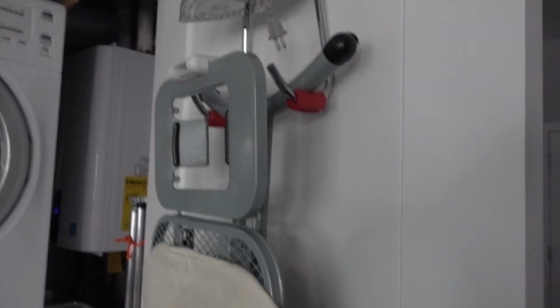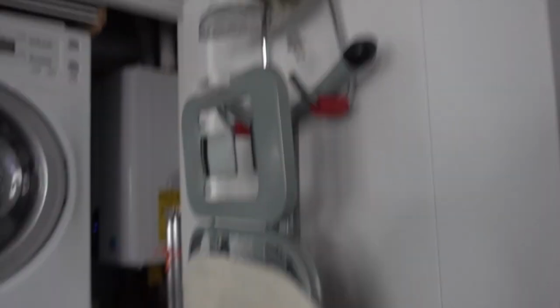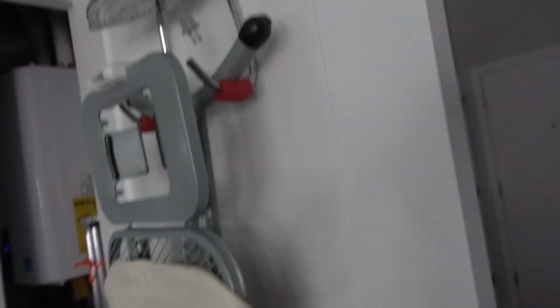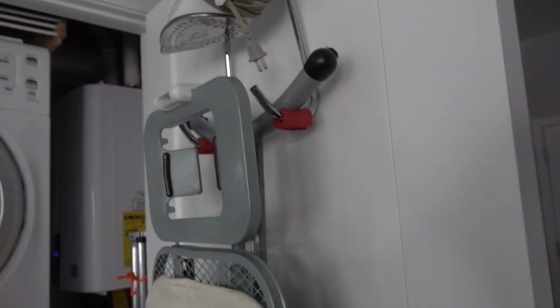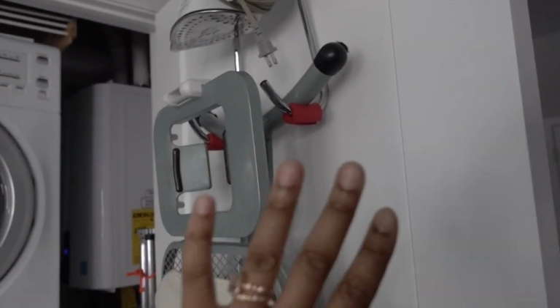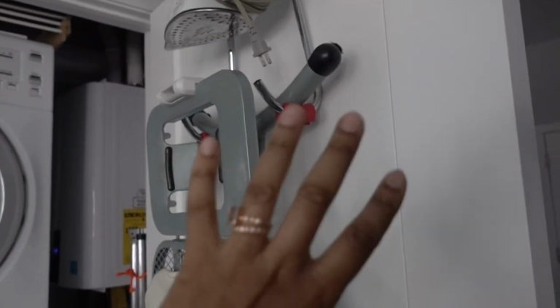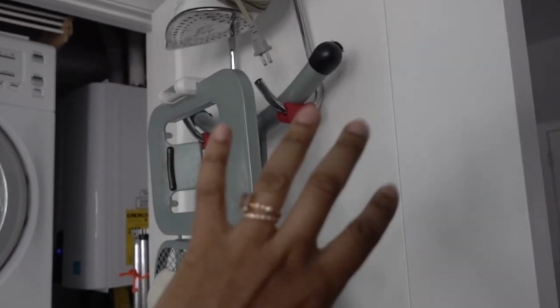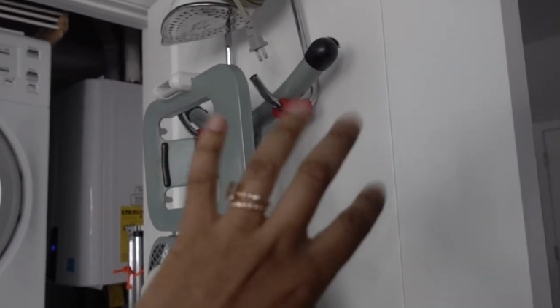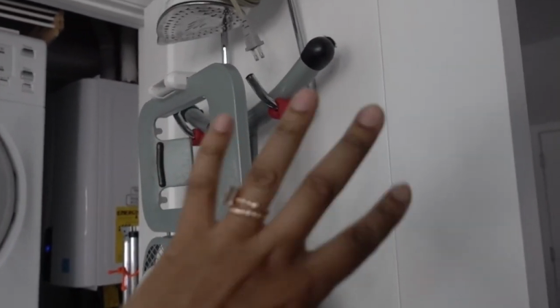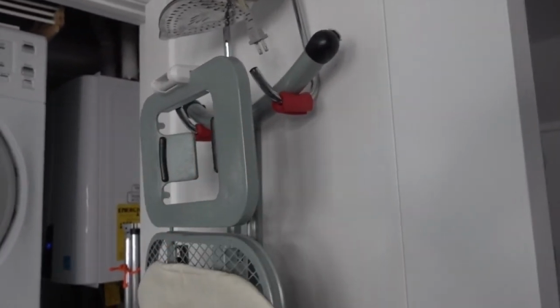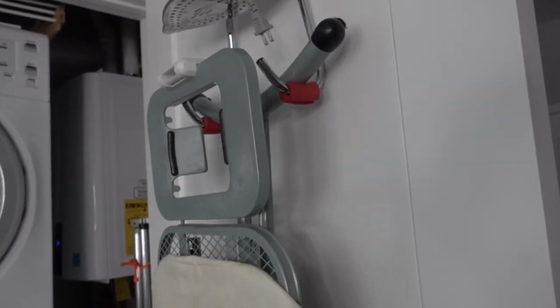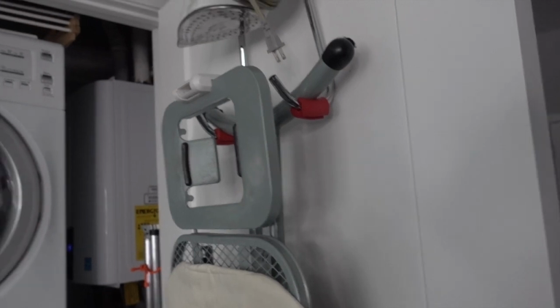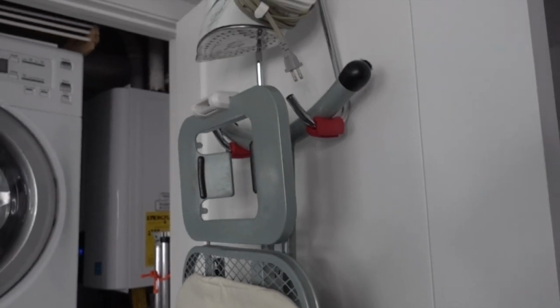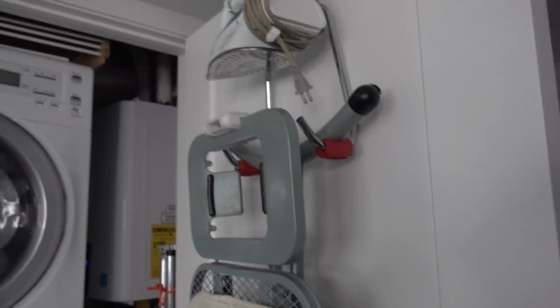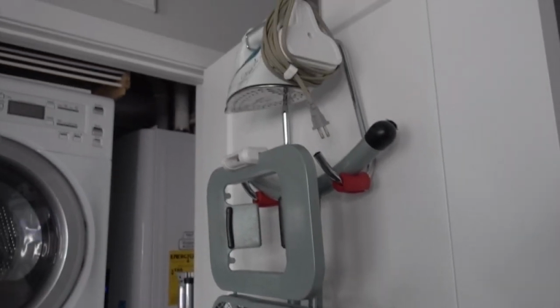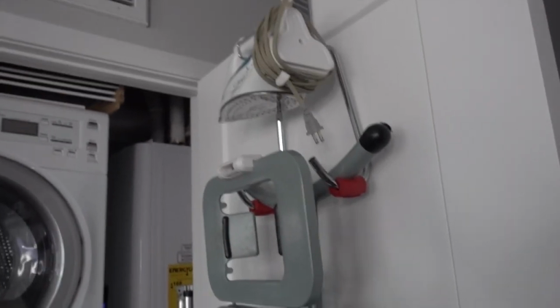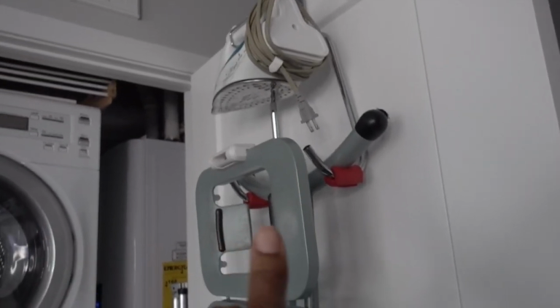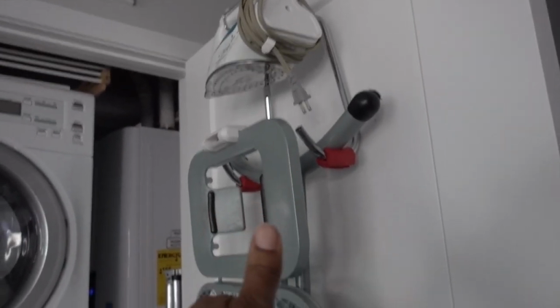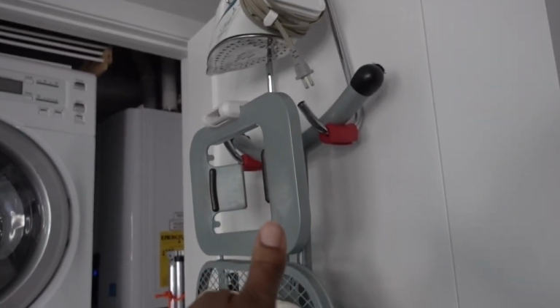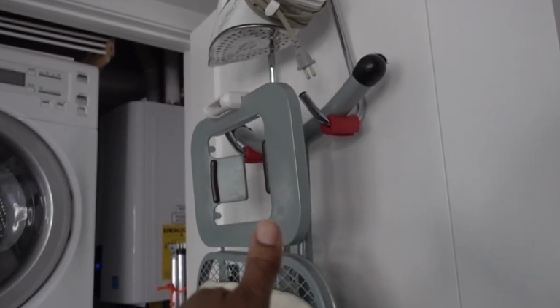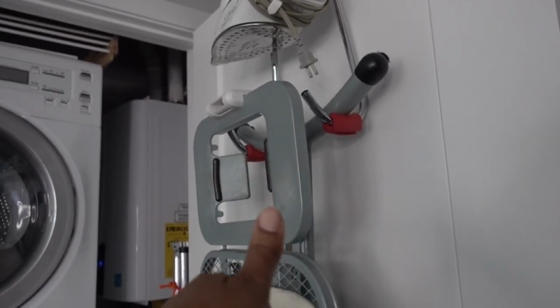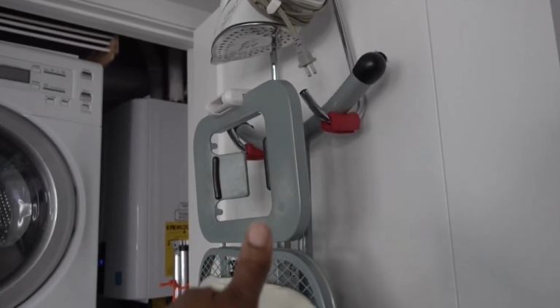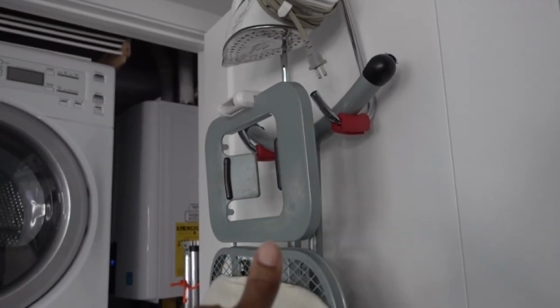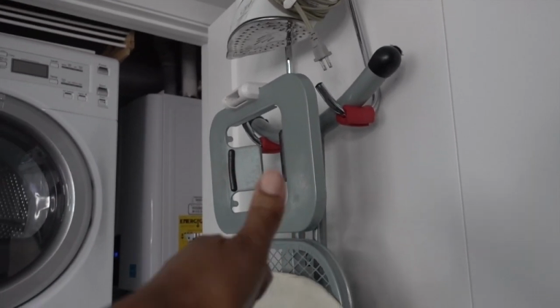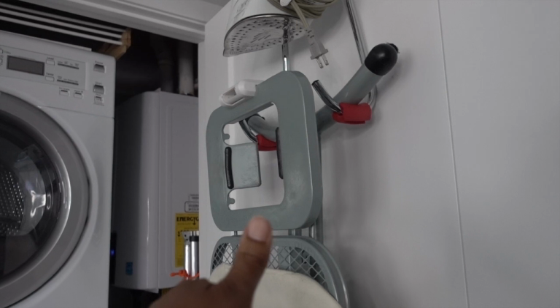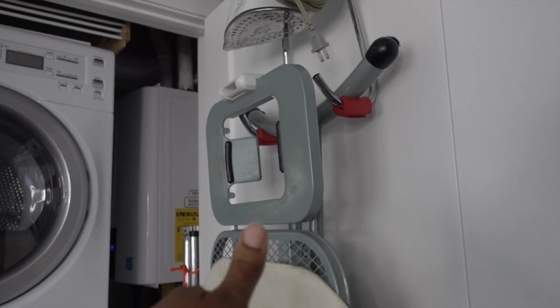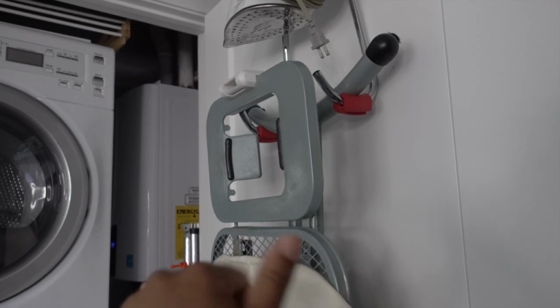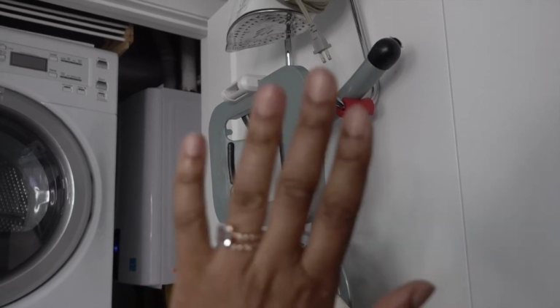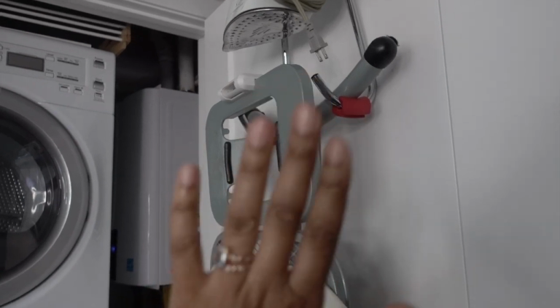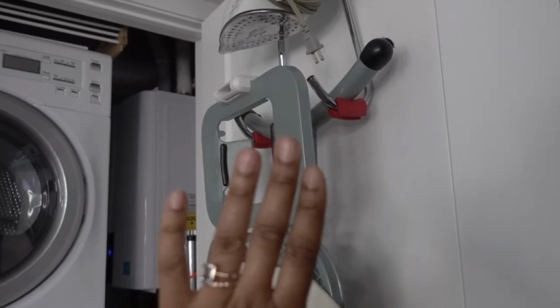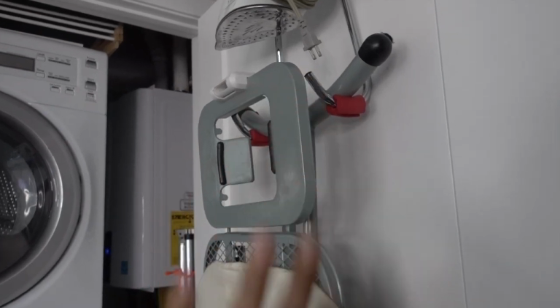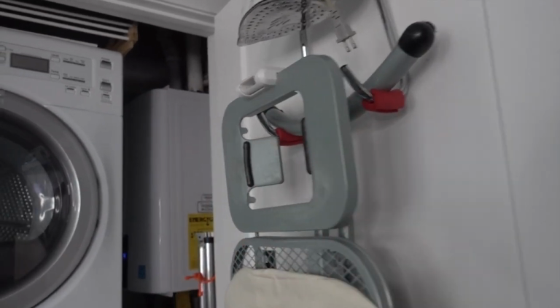My pinky is okay, if you're wondering. I fell down the stairs and broke my pinky — always hold on to the banister. Always.